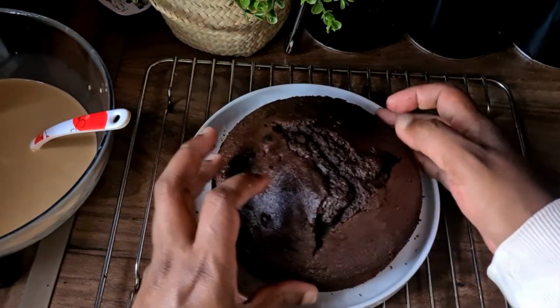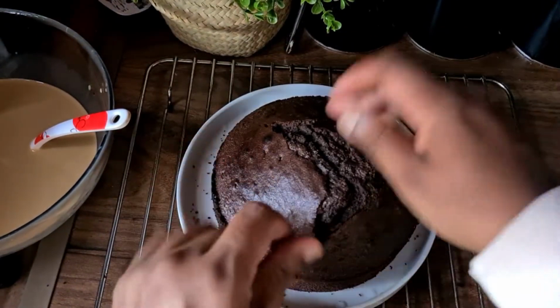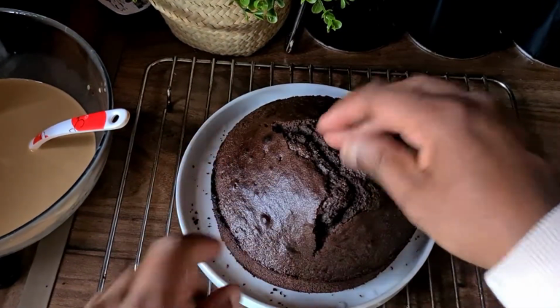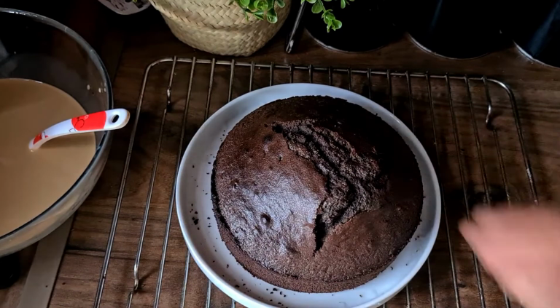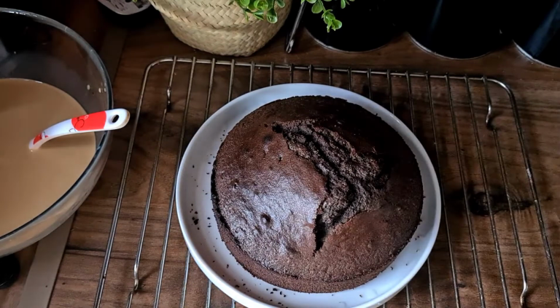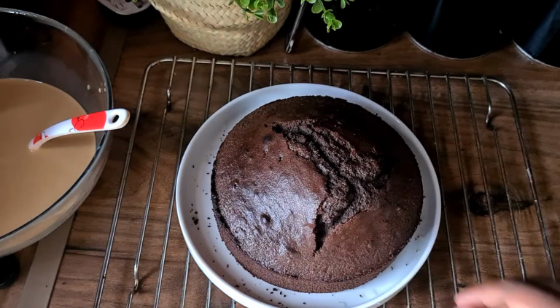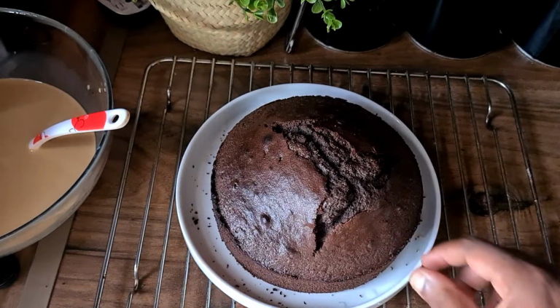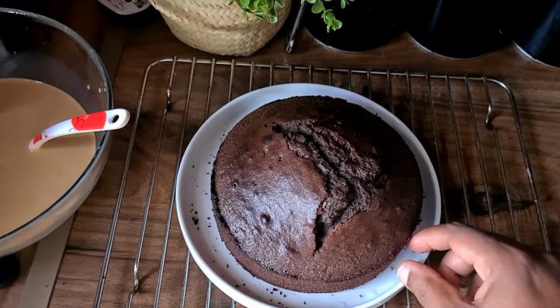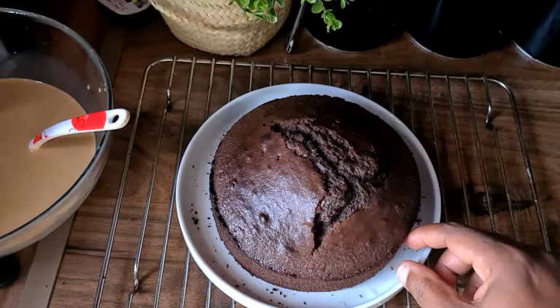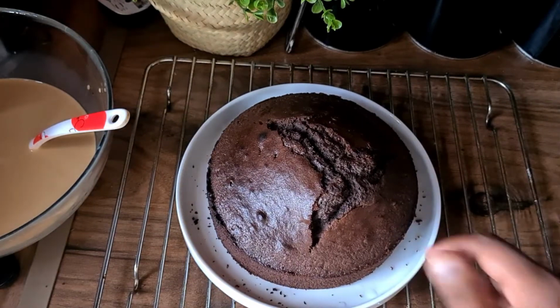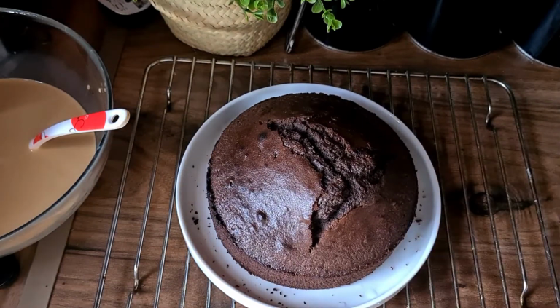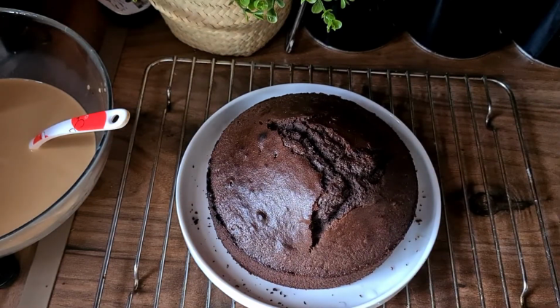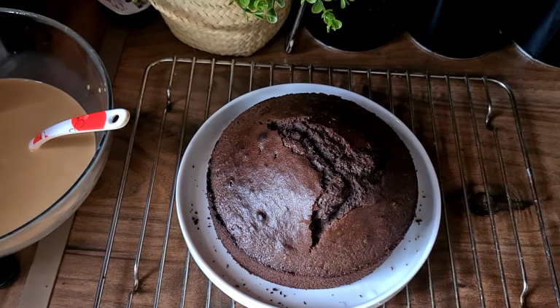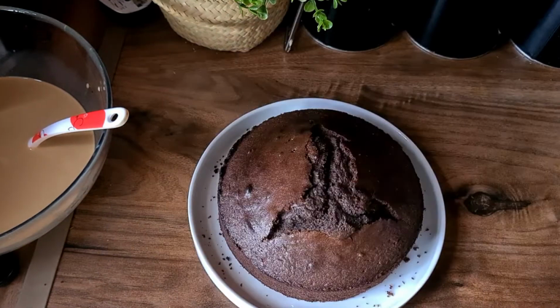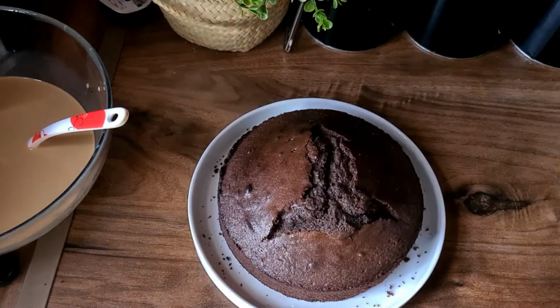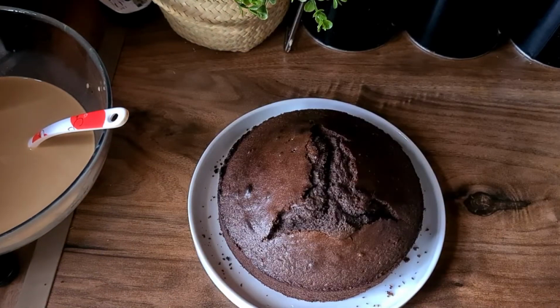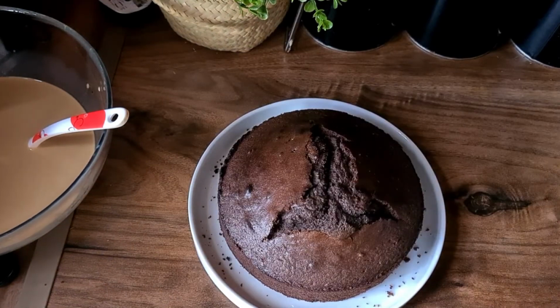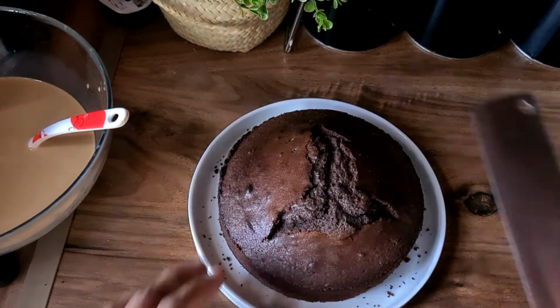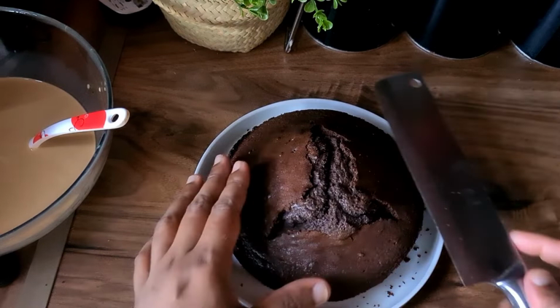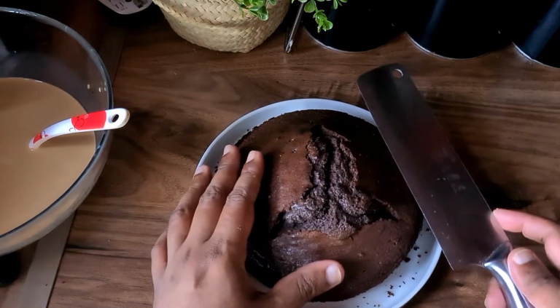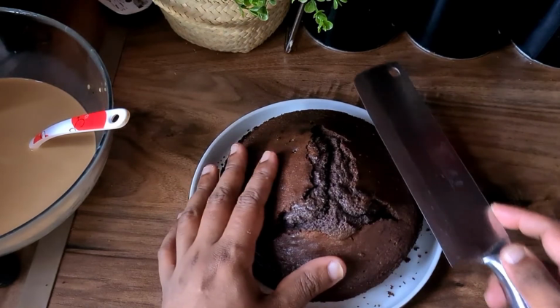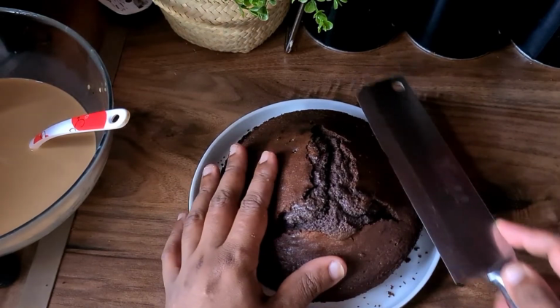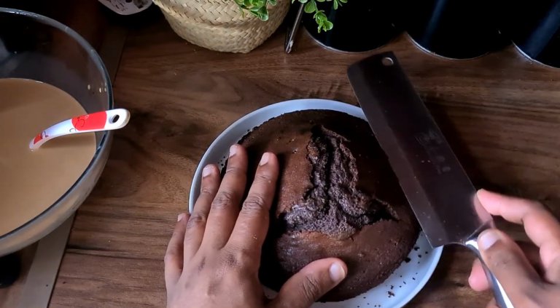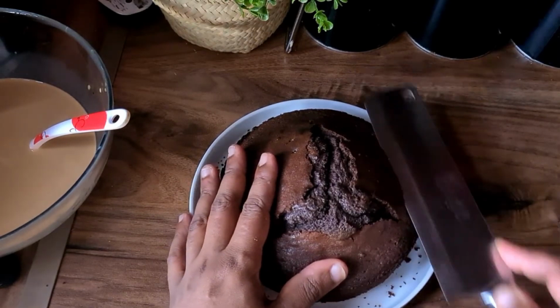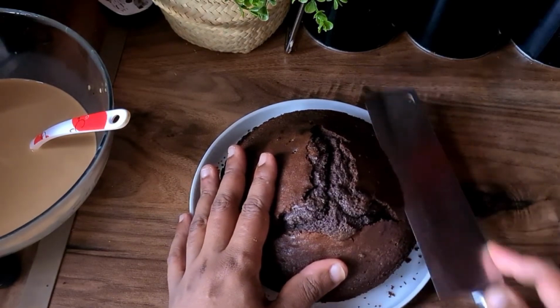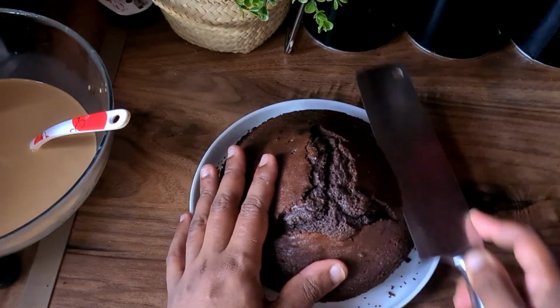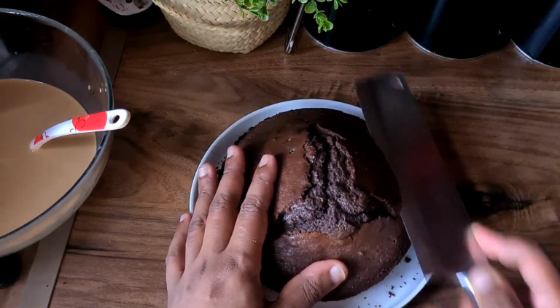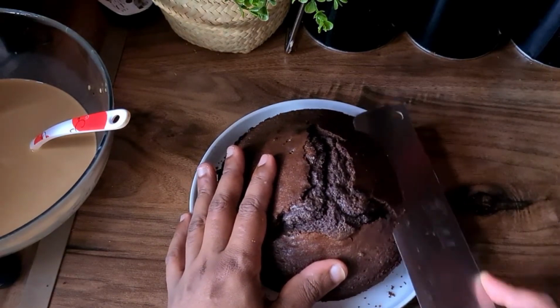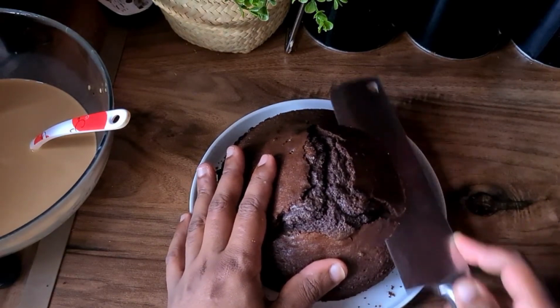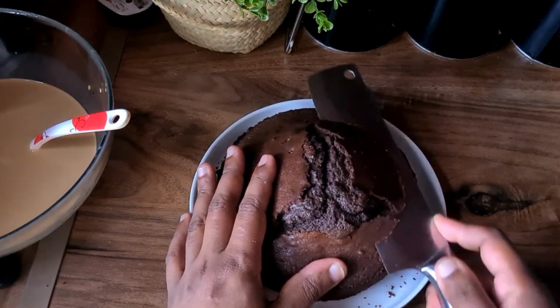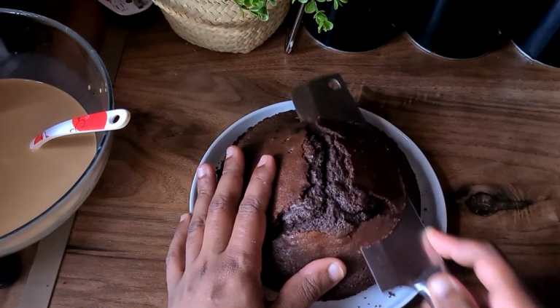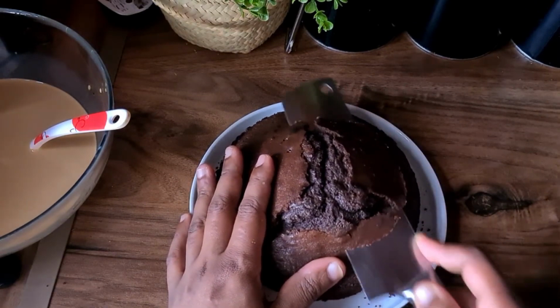Now it's on the plate, we get it right way around and we're going to trim off the top bit to make it slightly flat. We're not going to throw away the excess bit as we're going to use it later on for decoration.